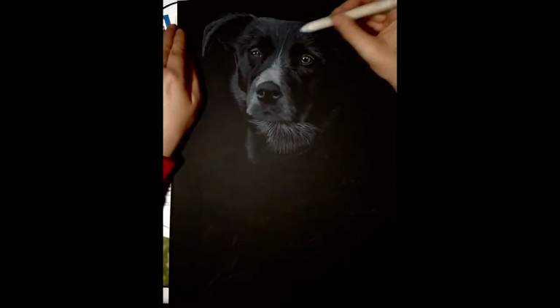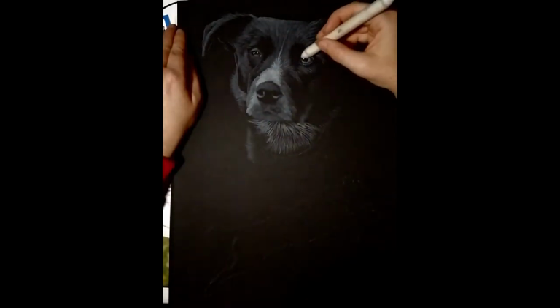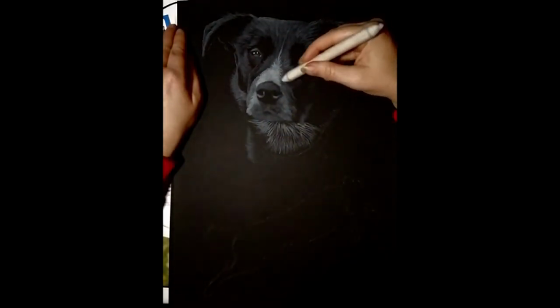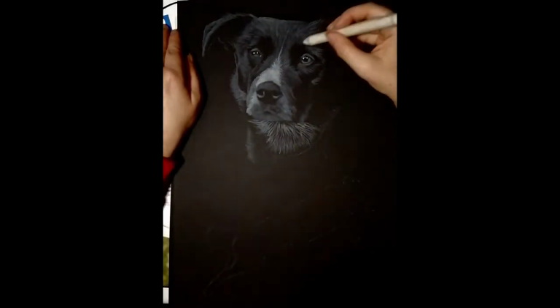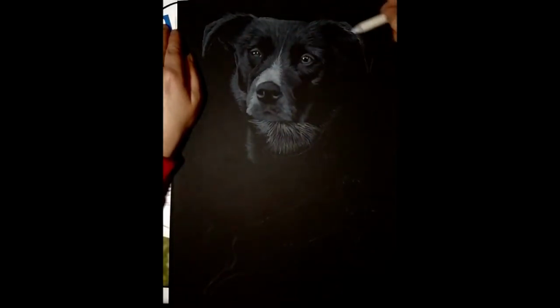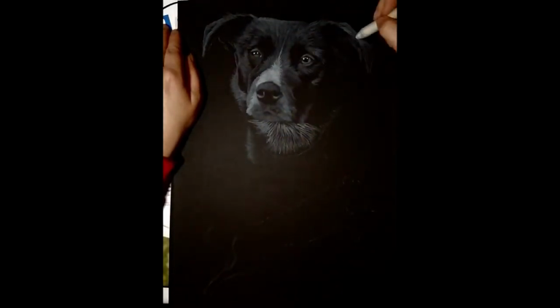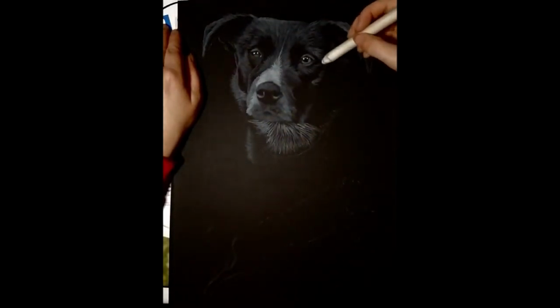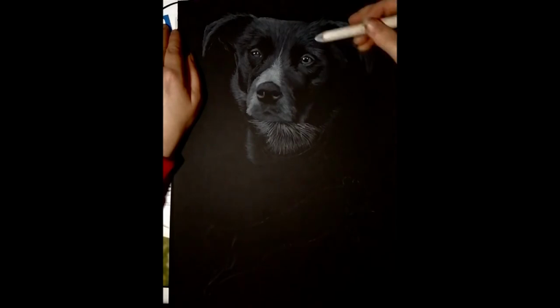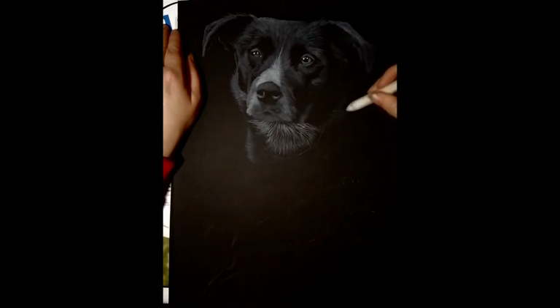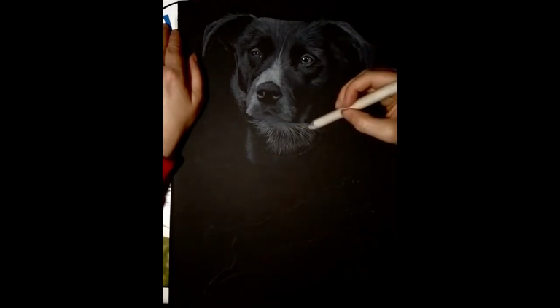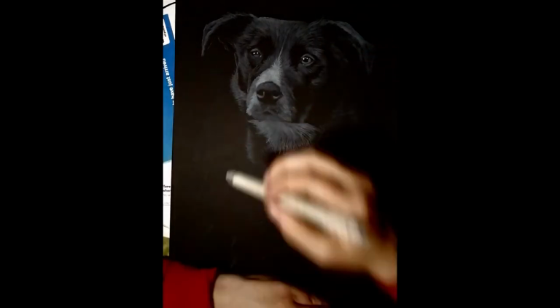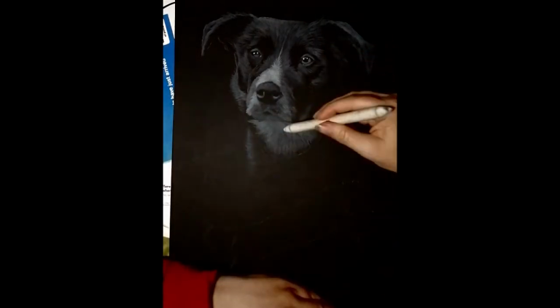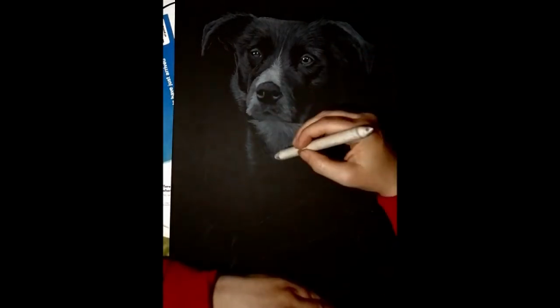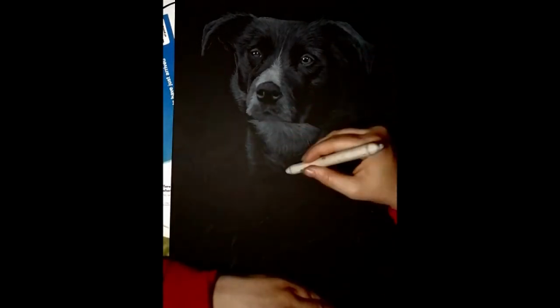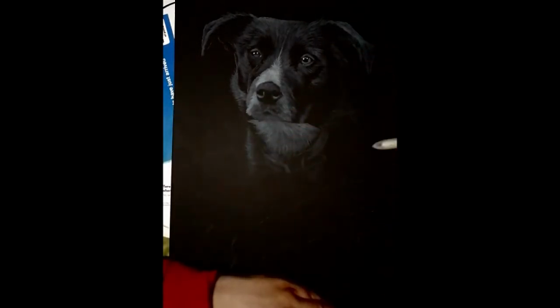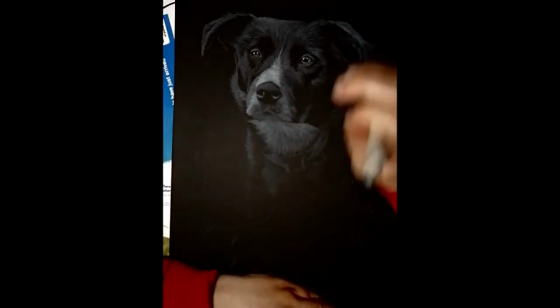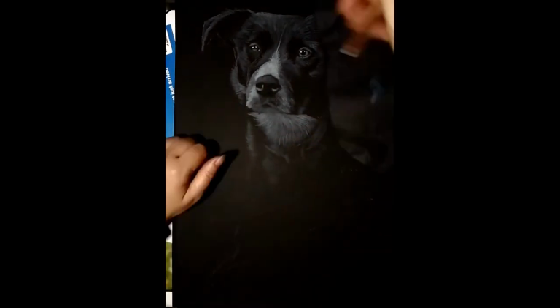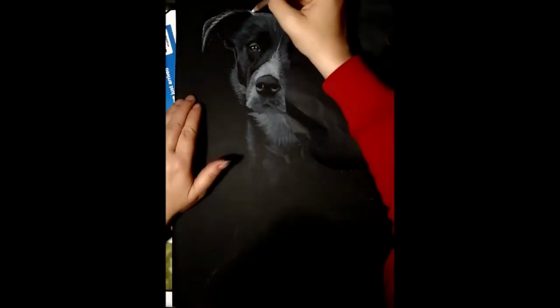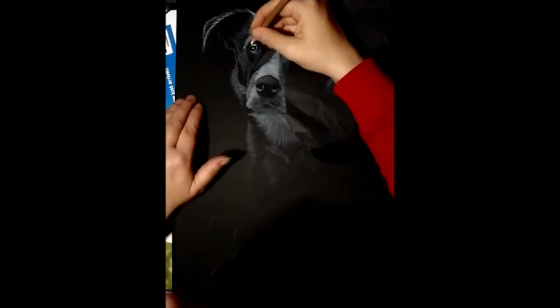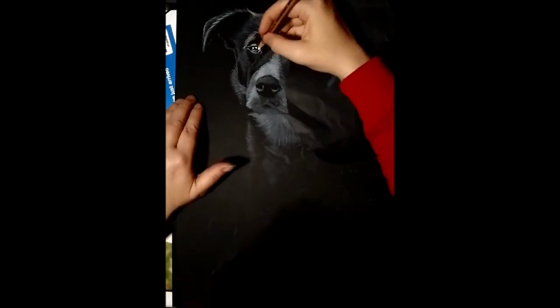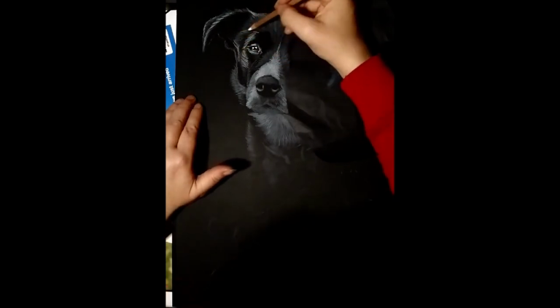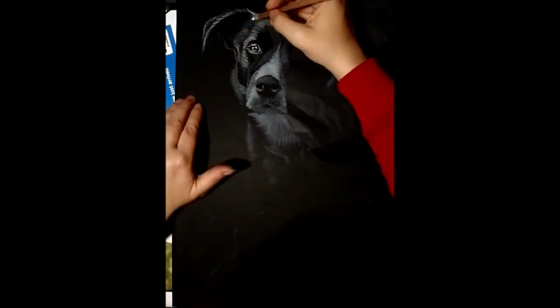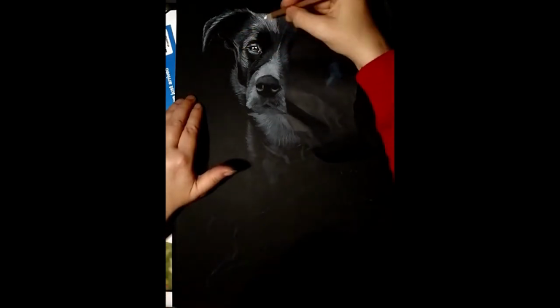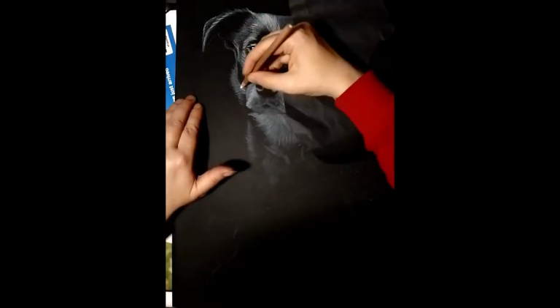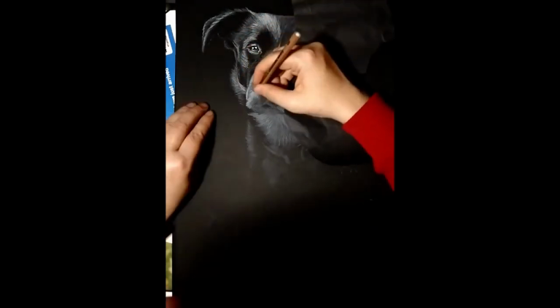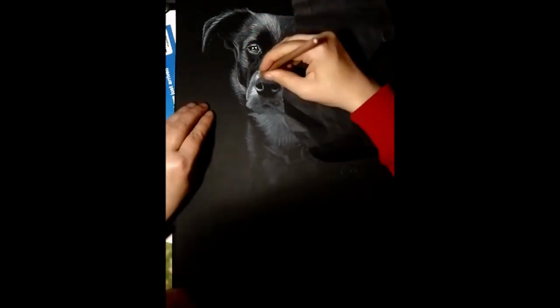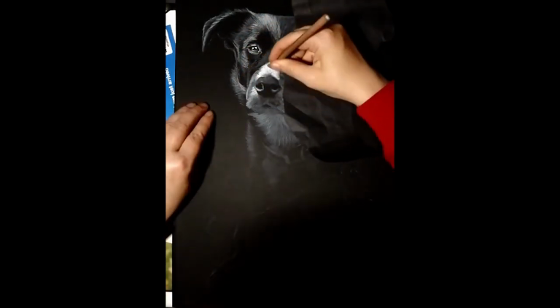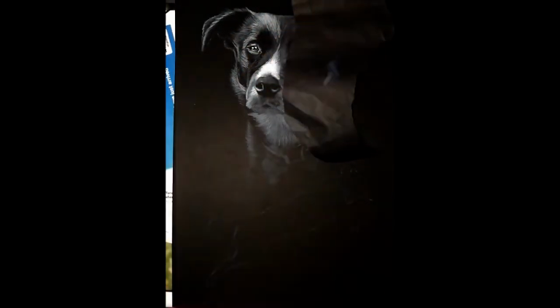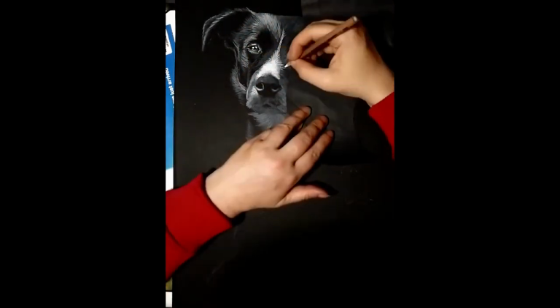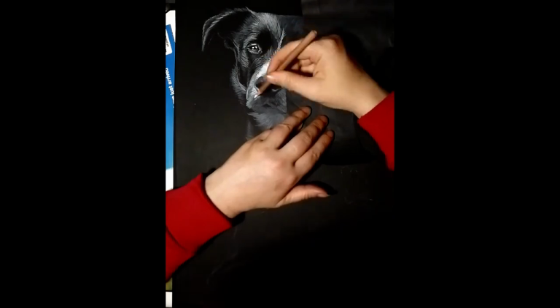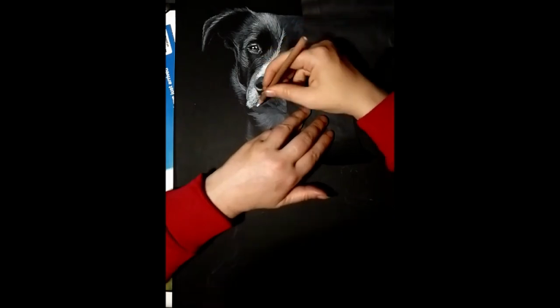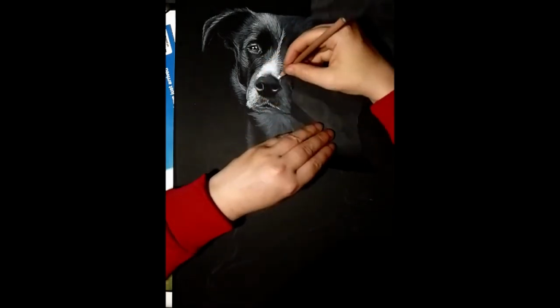Once the charcoal is all in, I go over it with a blending stump and smooth it all down. Then I come back in with the white charcoal again and start brightening things up, adding a little bit more detail and getting some impressions of hair texture. Between these layers I just keep using a blending stump and then putting on more charcoal.